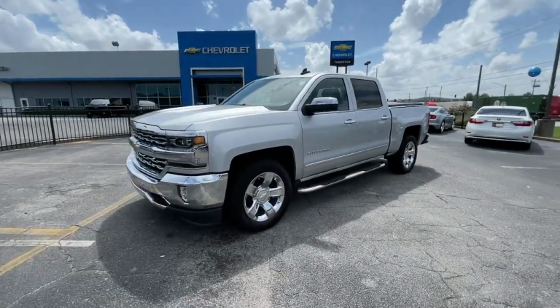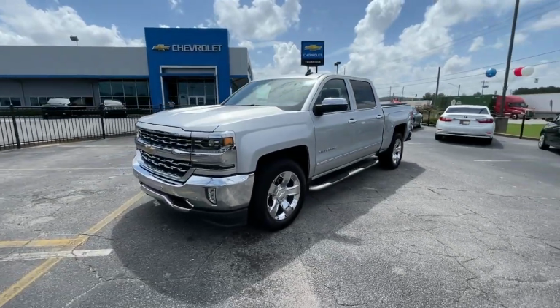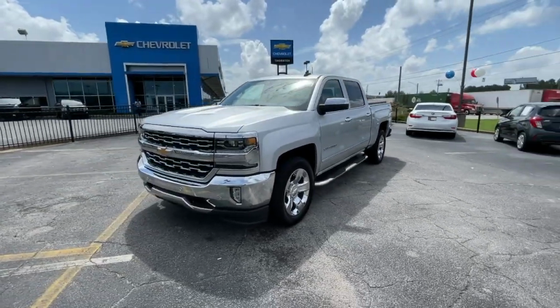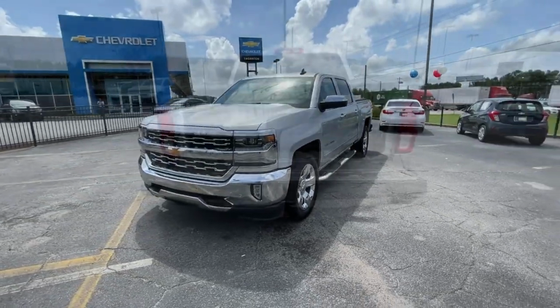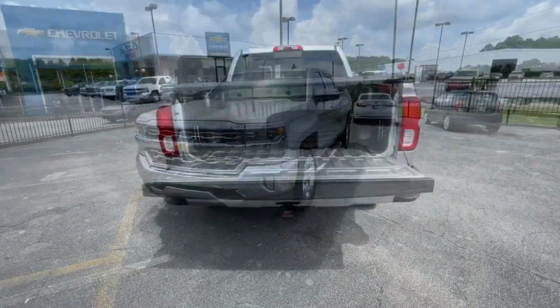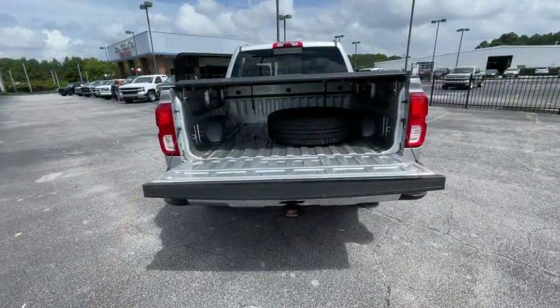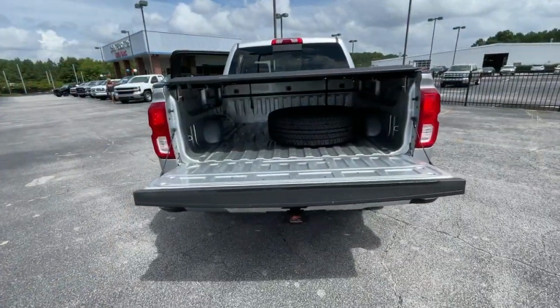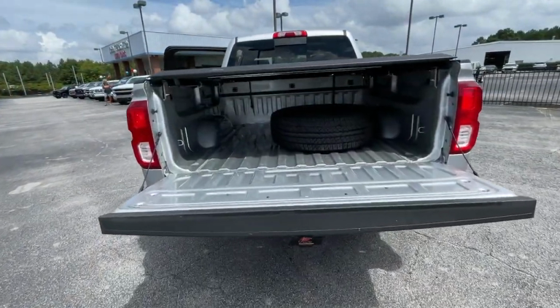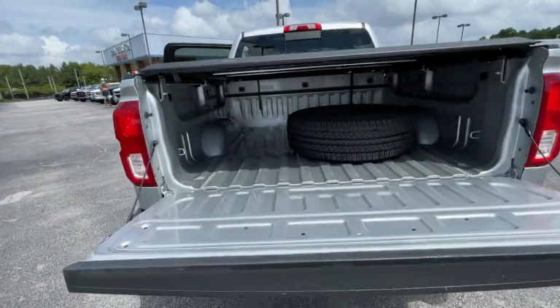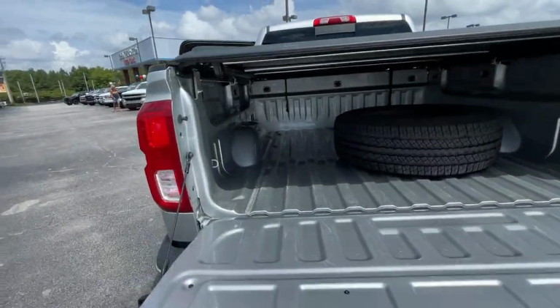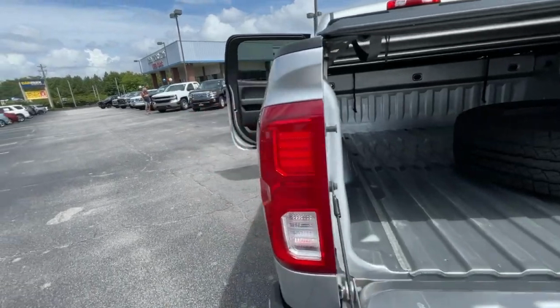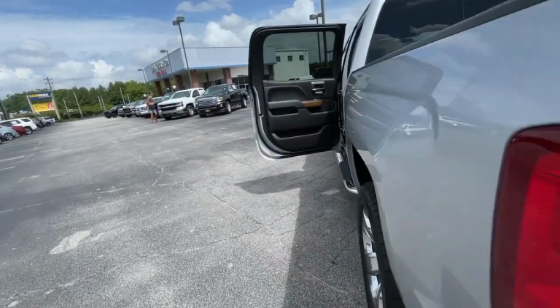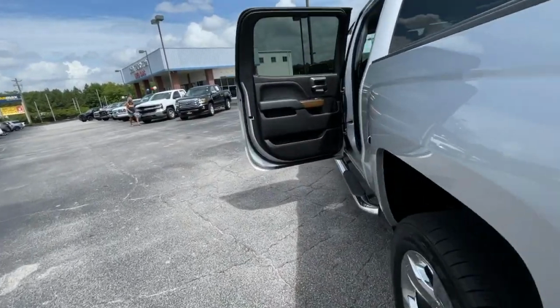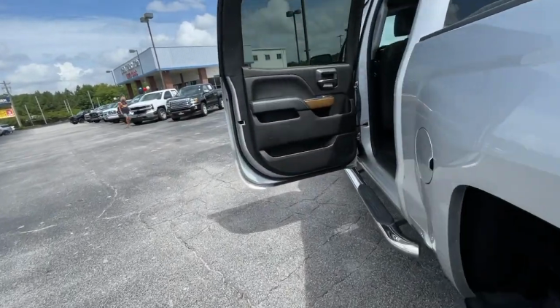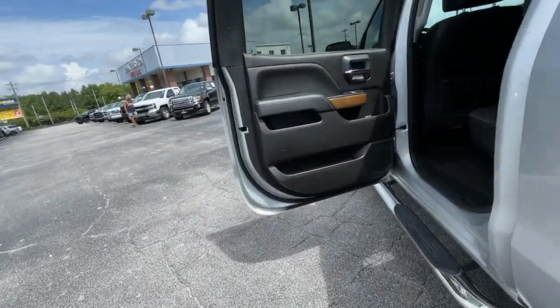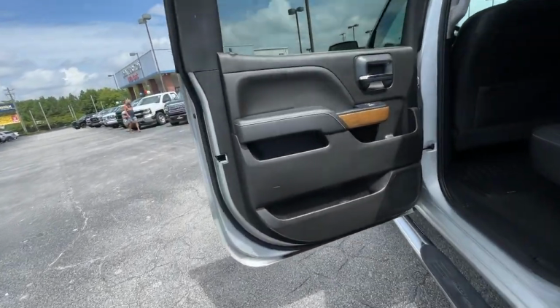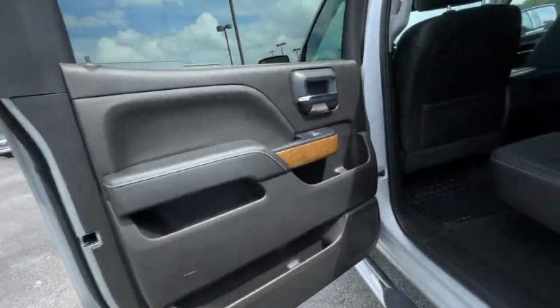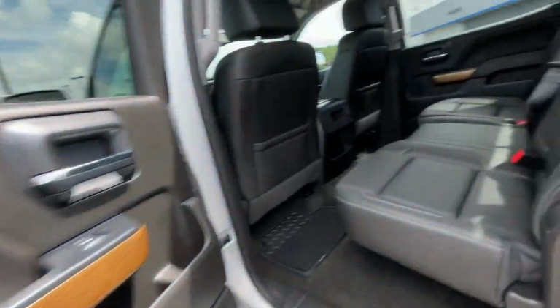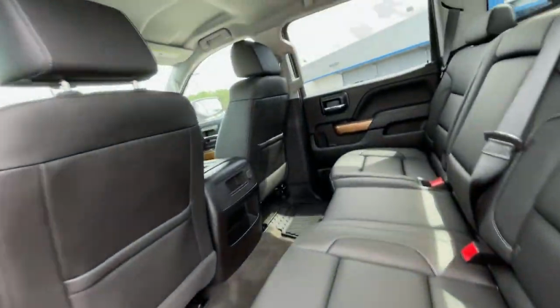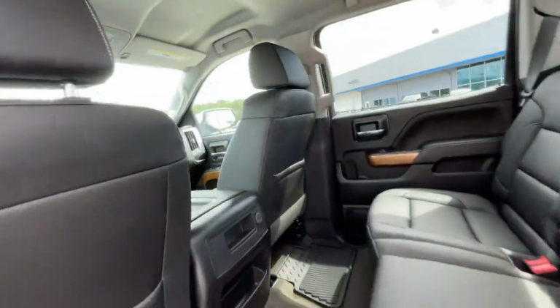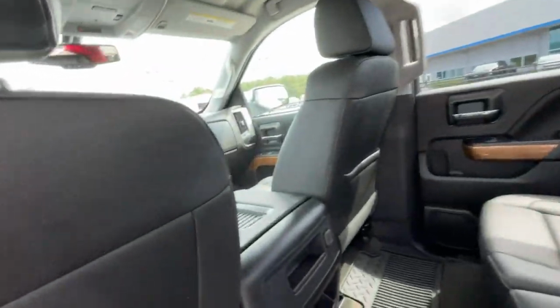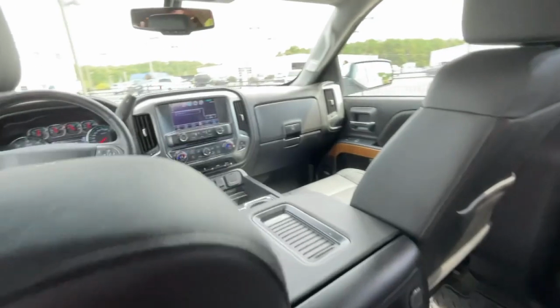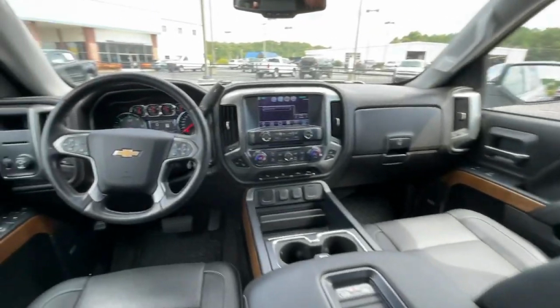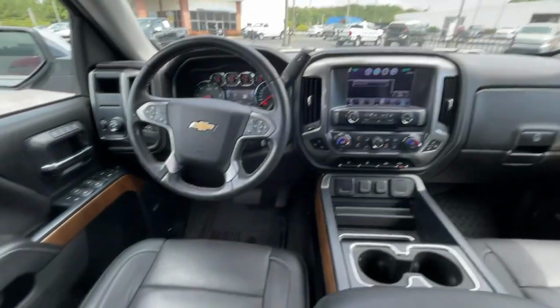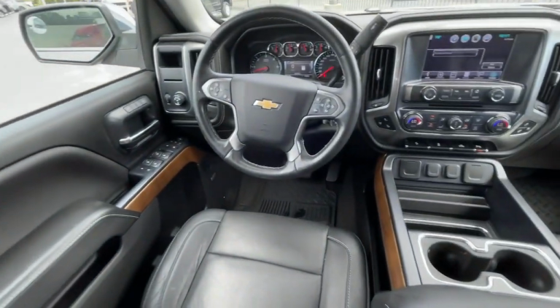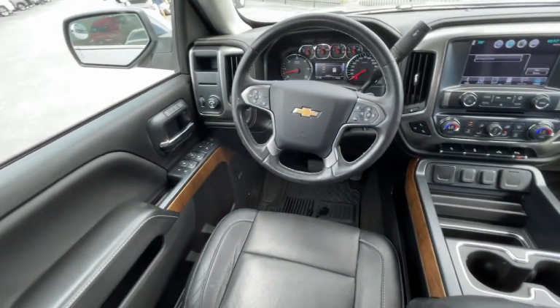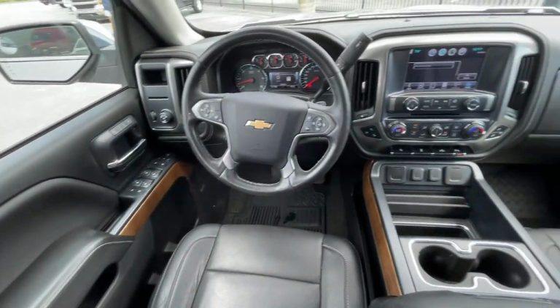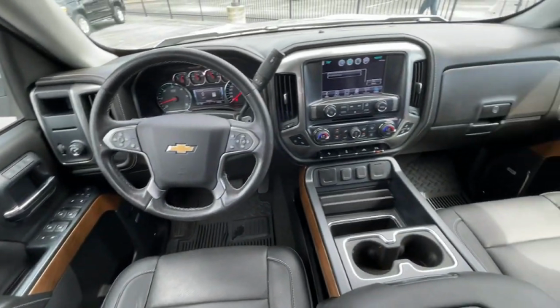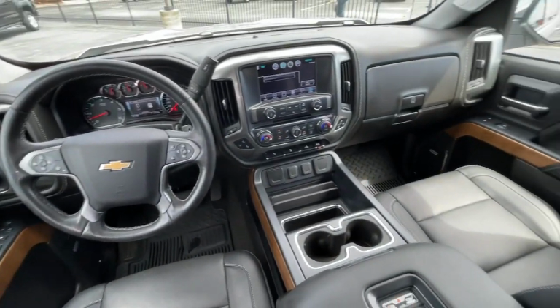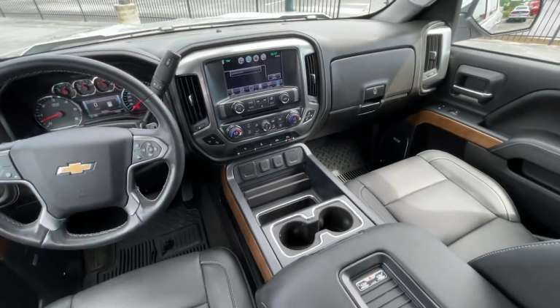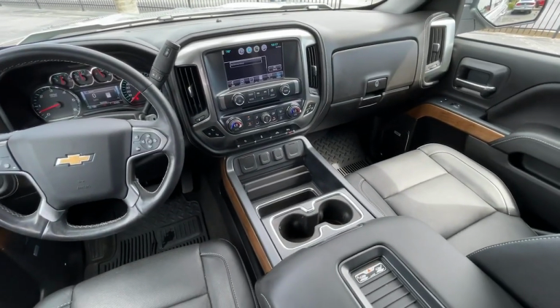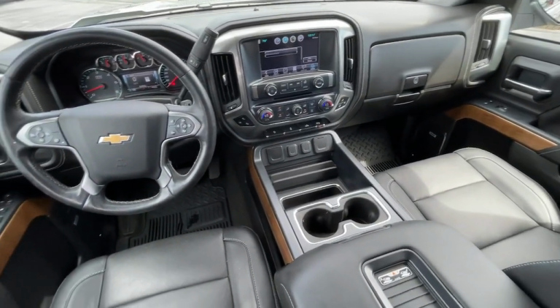These are just some of the great options this vehicle comes with: steering wheel audio controls, electronic stability control, seat memory, trip computer, power windows, four-wheel disc brakes, and power steering.